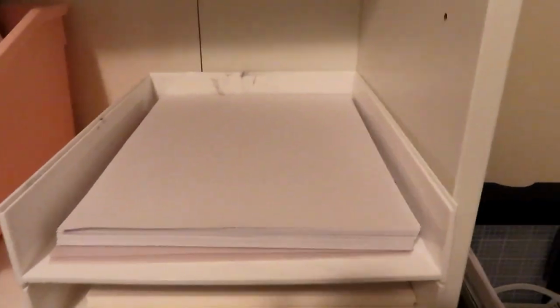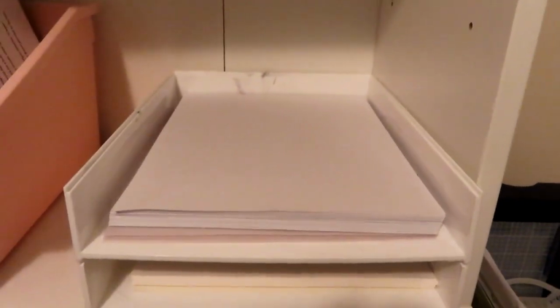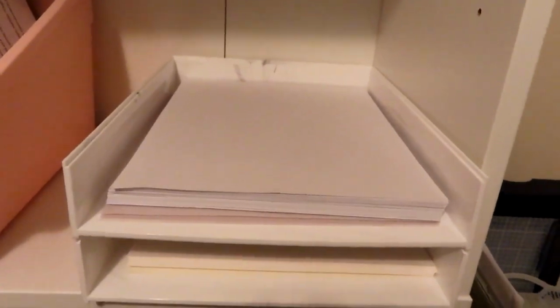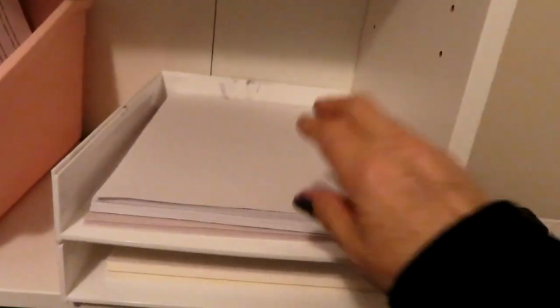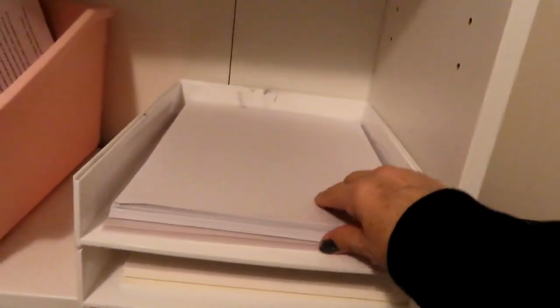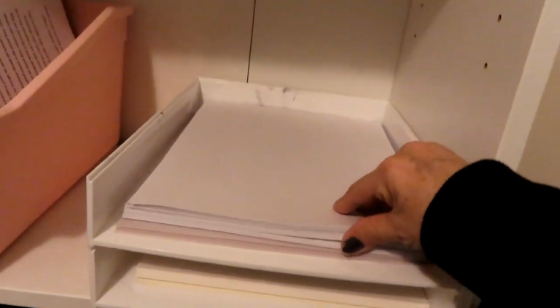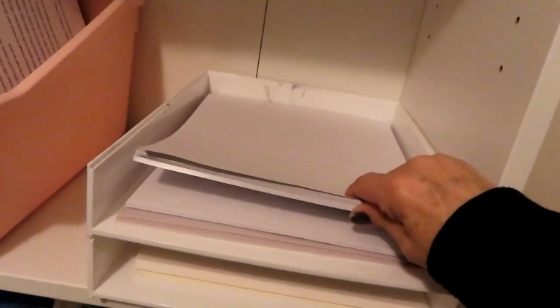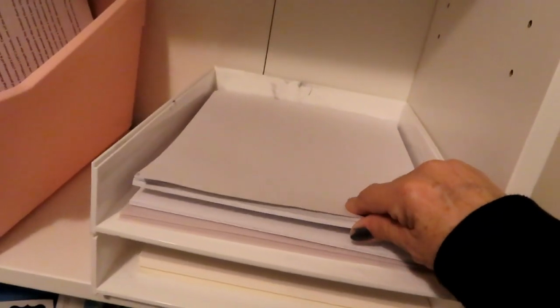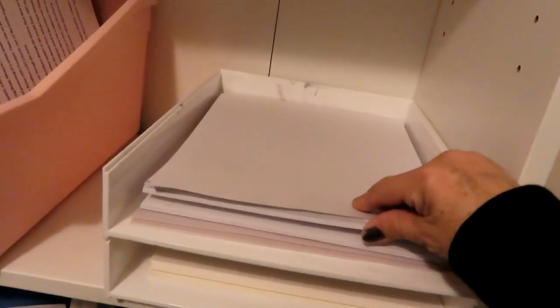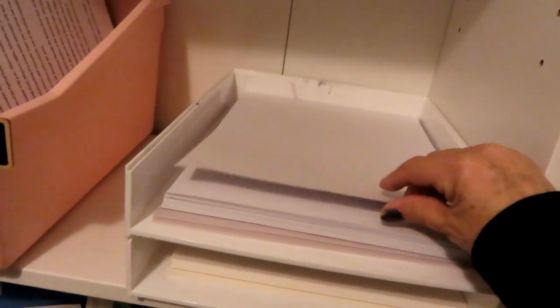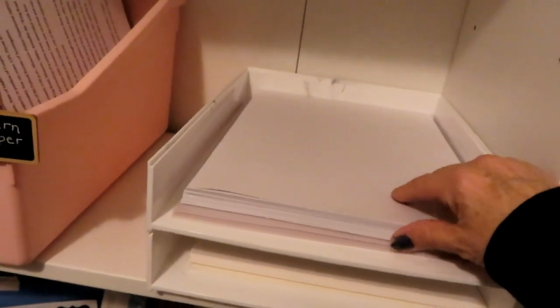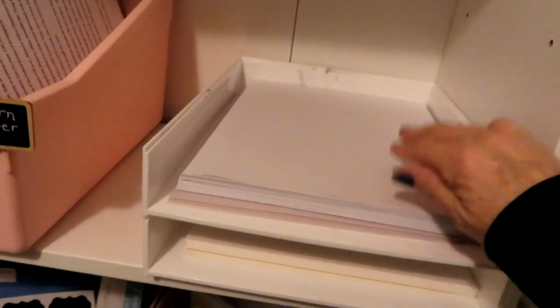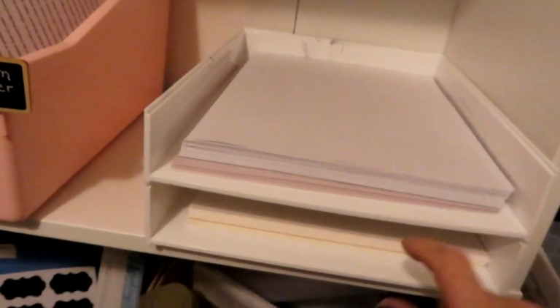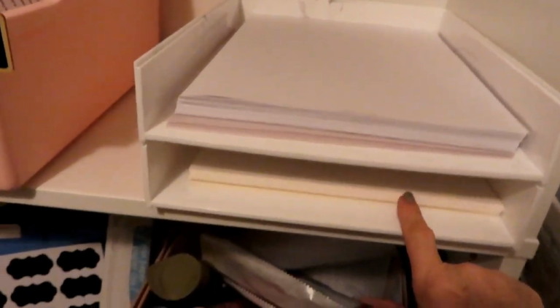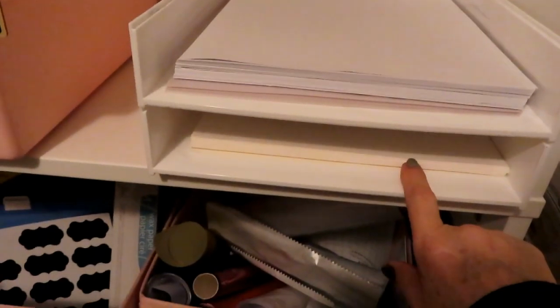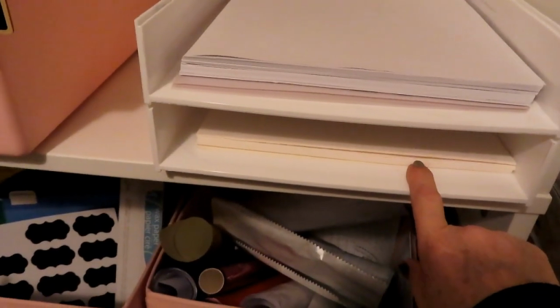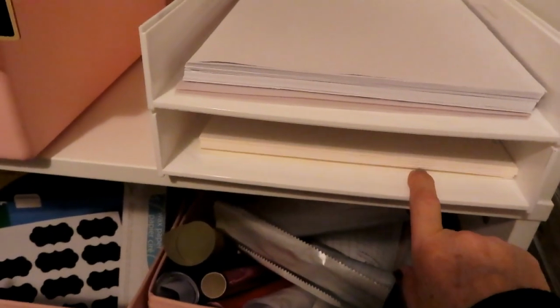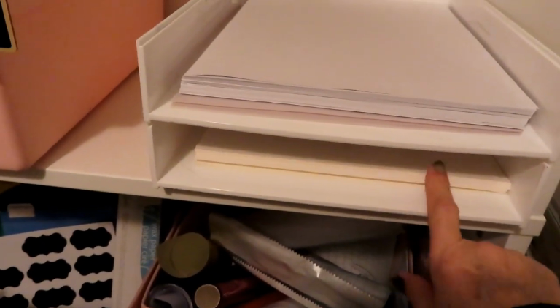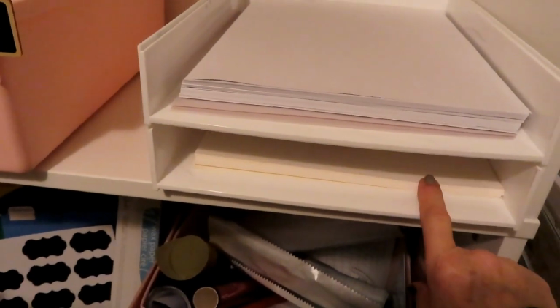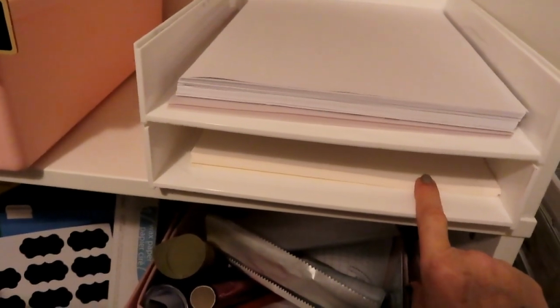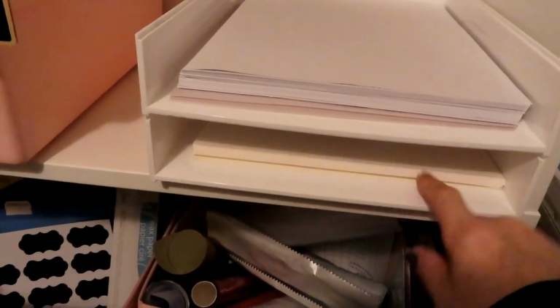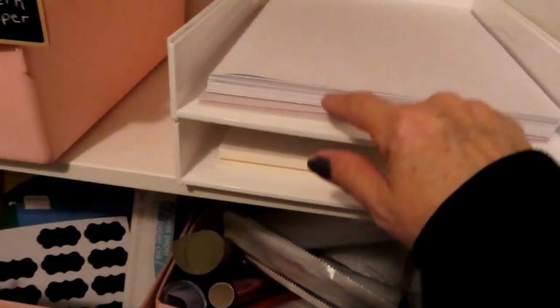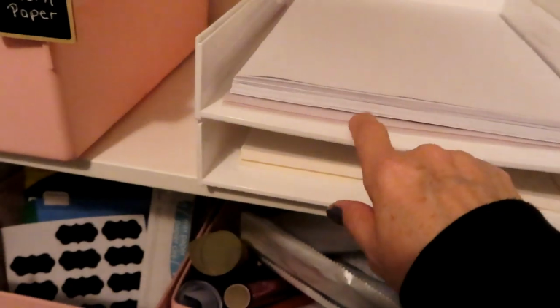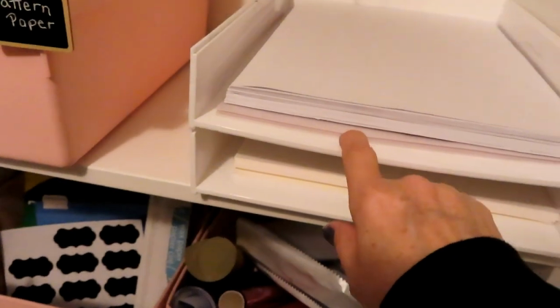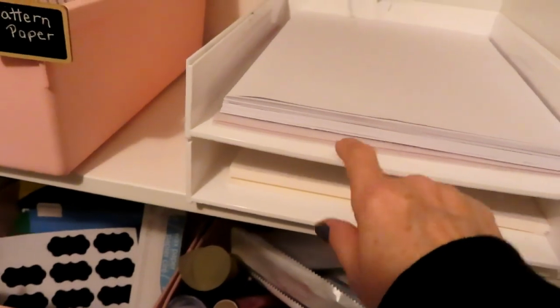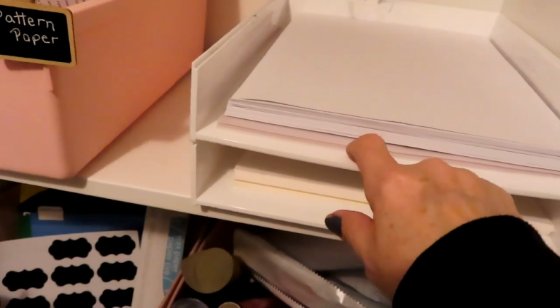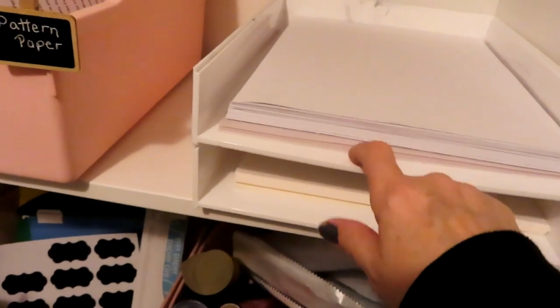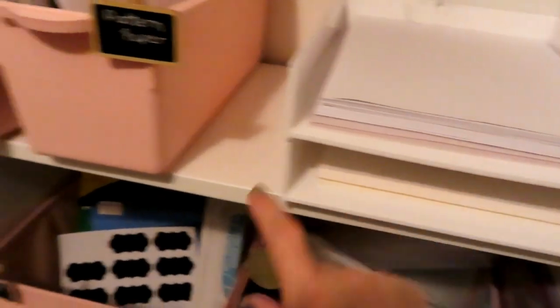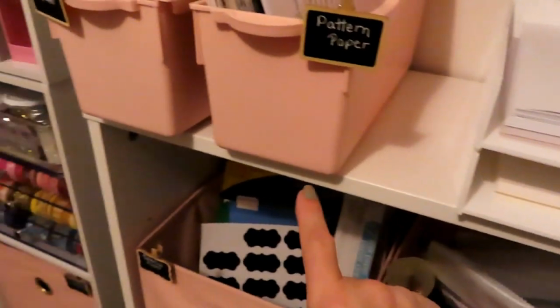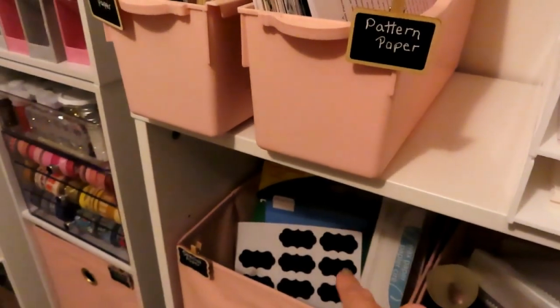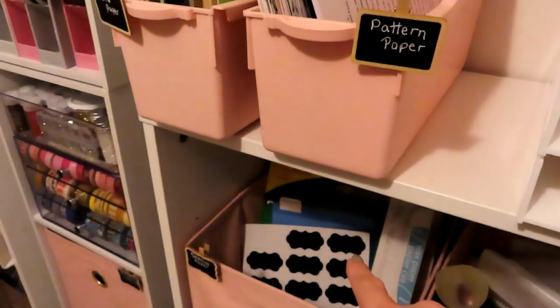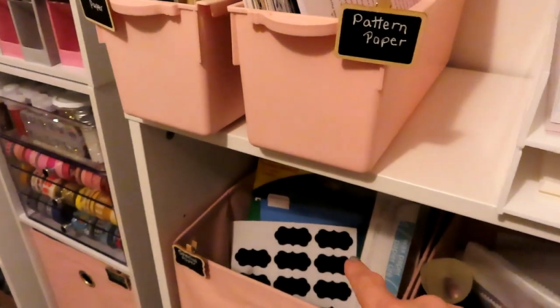On the top I put my 80-pound paper, and then on the bottom I have my 110-pound paper. And I see that I have my vellum here, which I need to transfer into there.